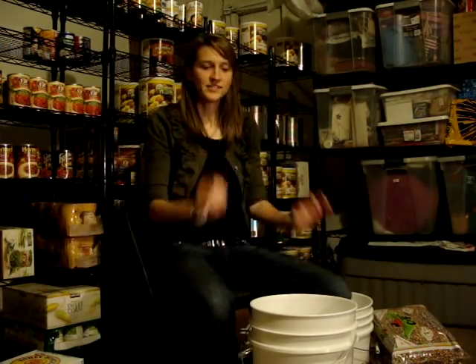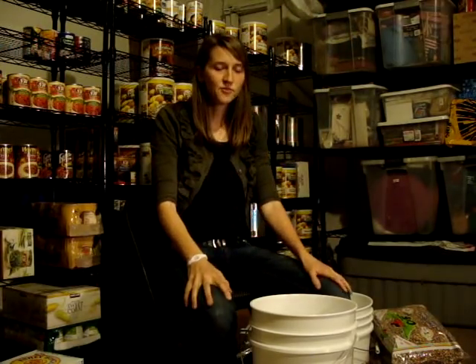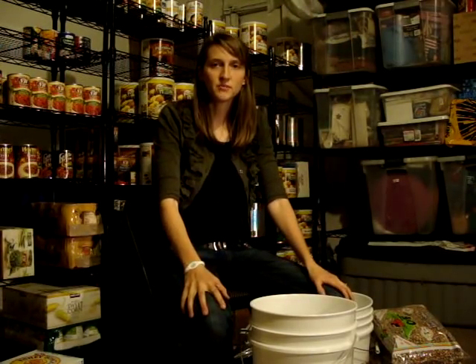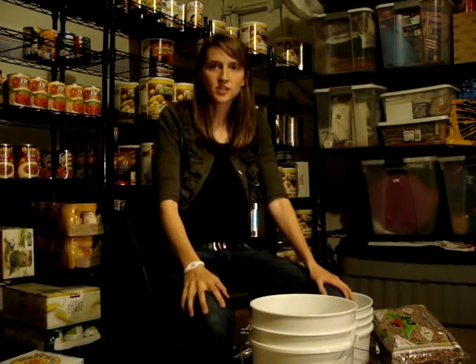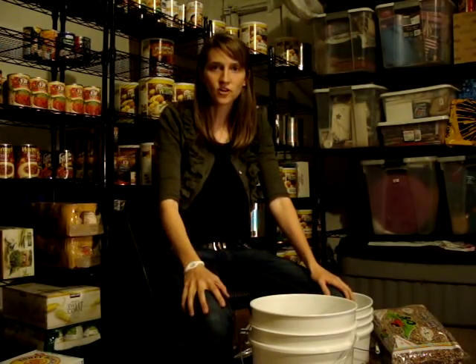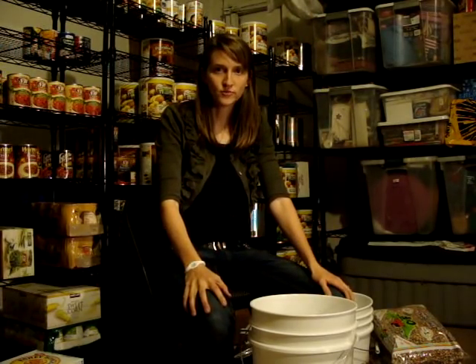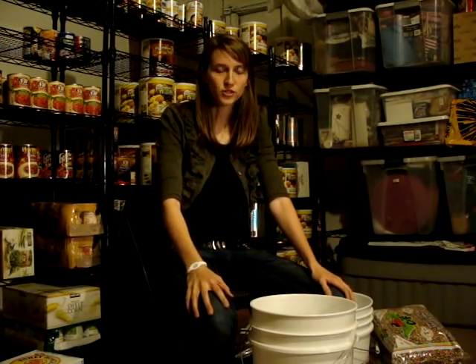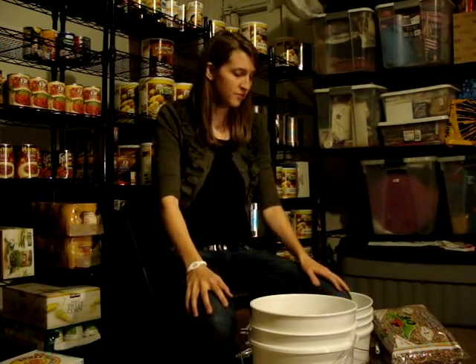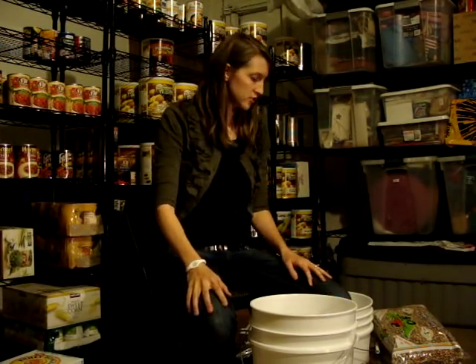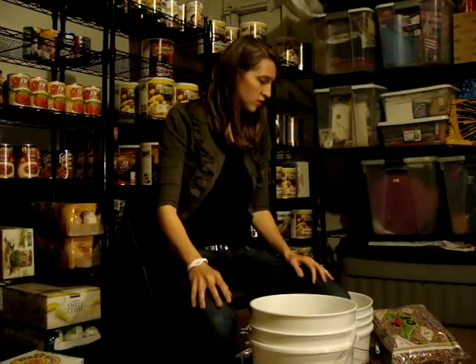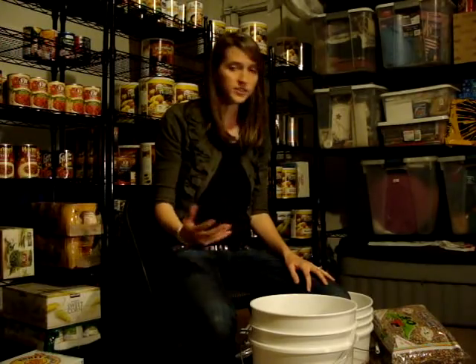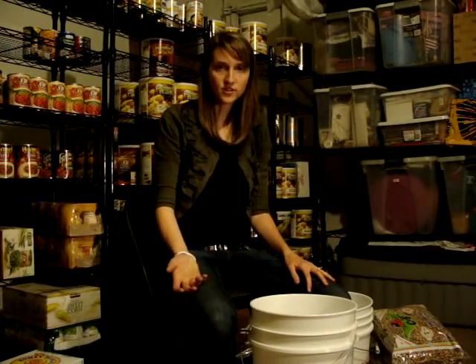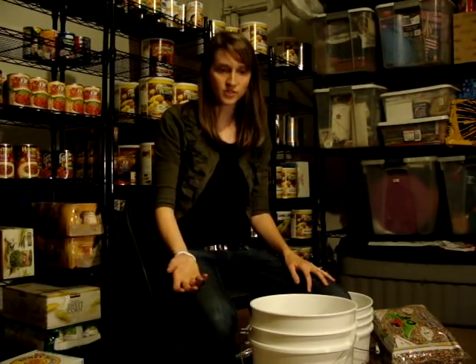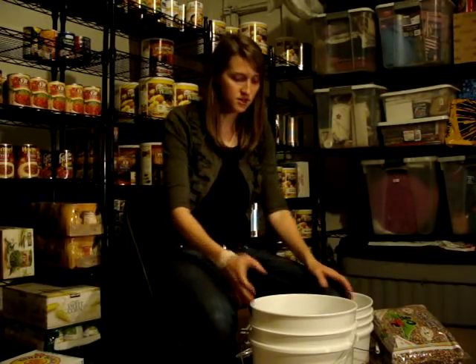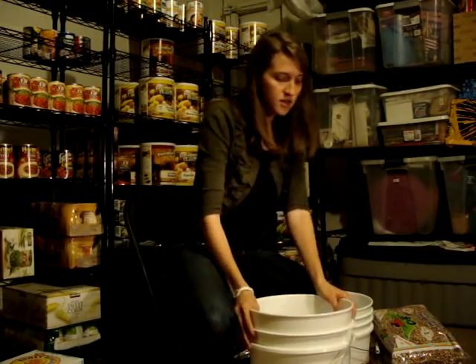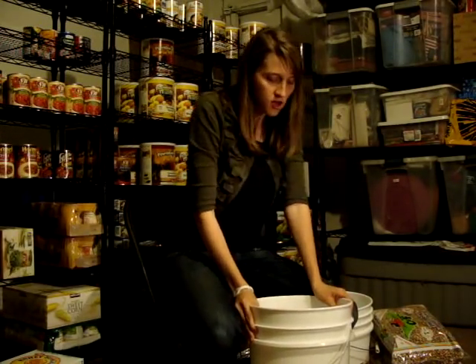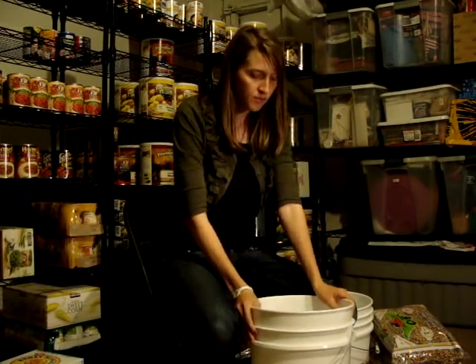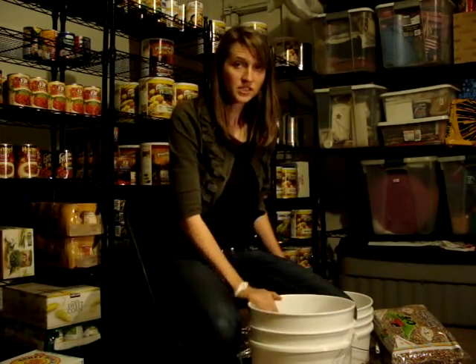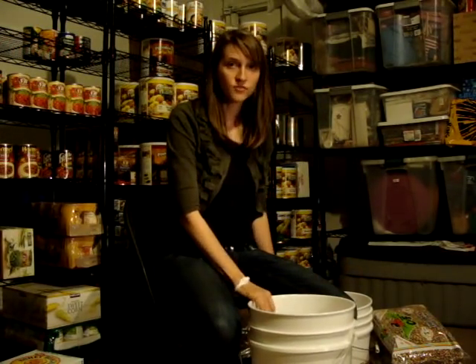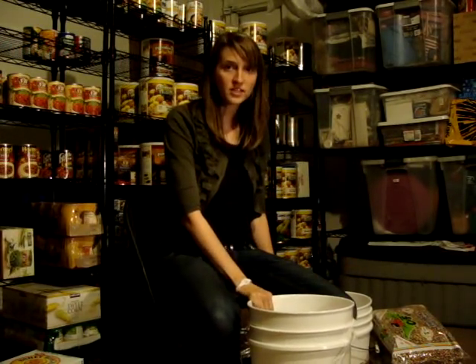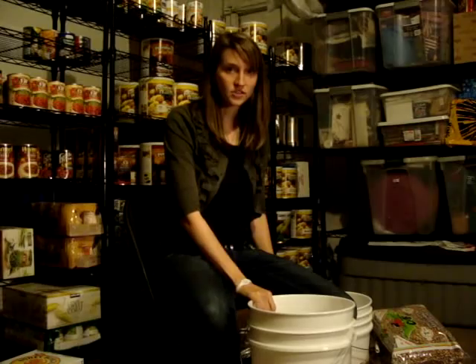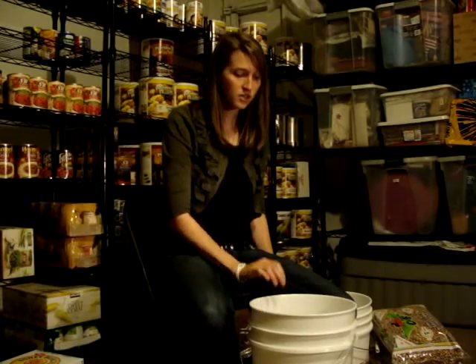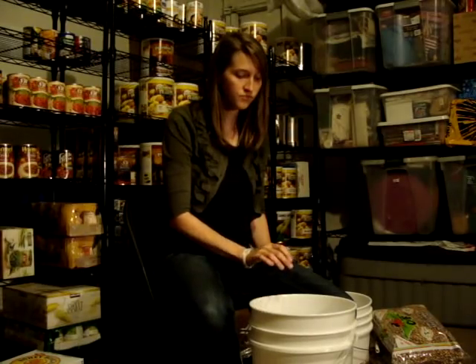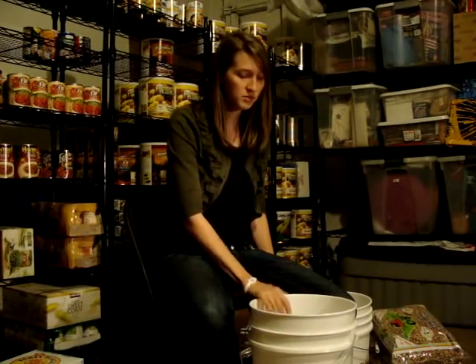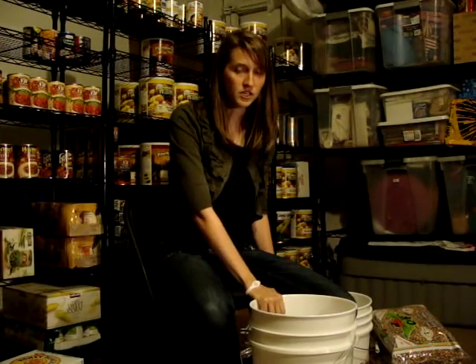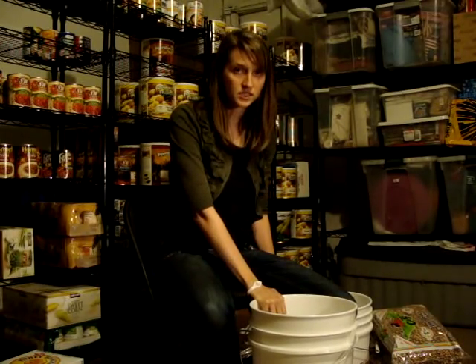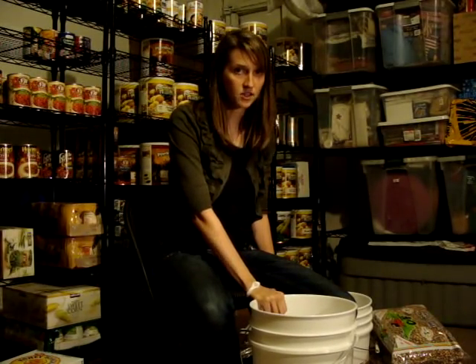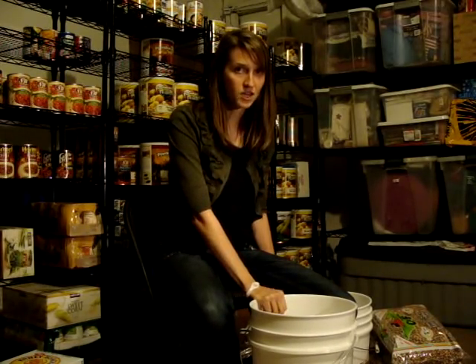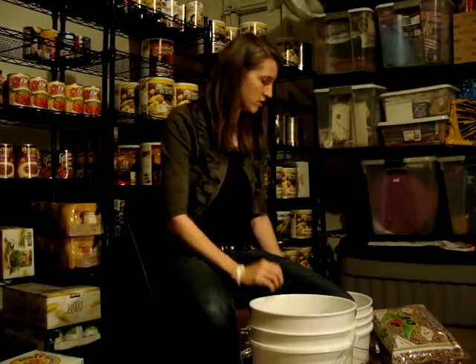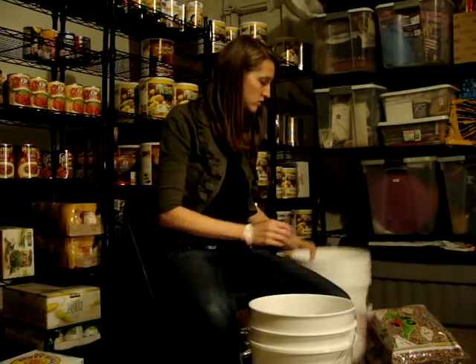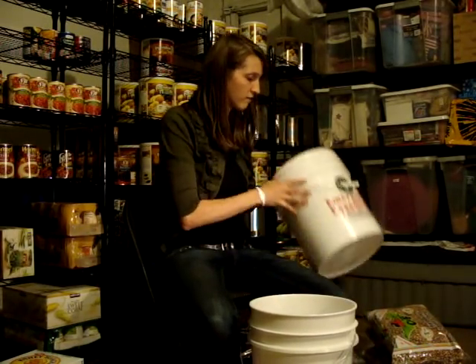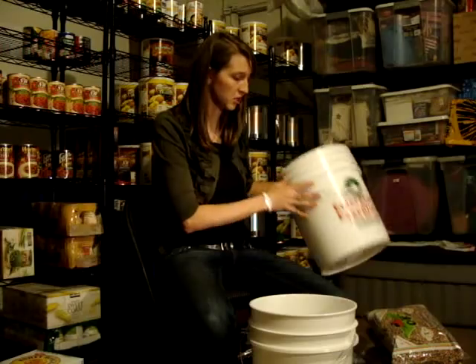Today we're going to be working on long-term food storage. The things that you're going to need are buckets — food-grade containers. I'm going to be filling a six-gallon bucket, but there's also five-gallon buckets.